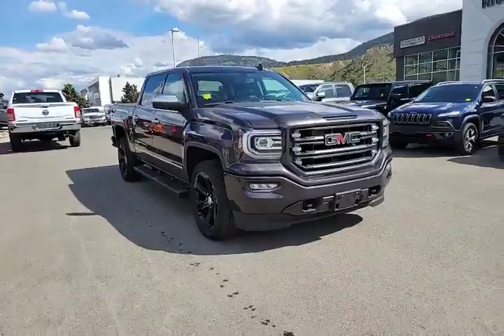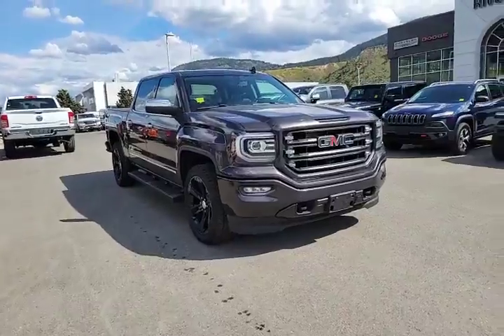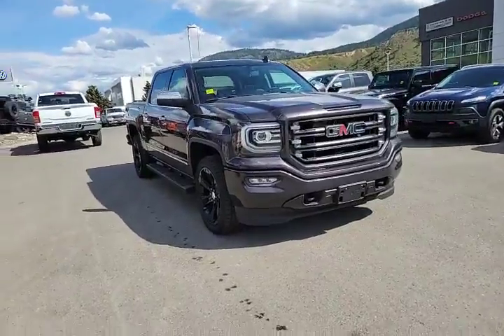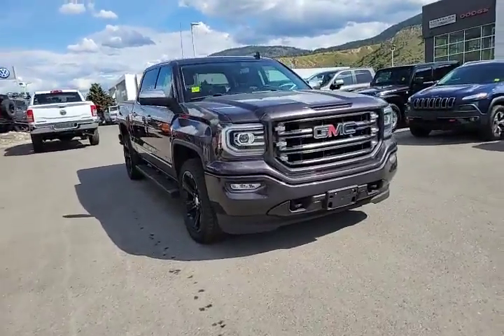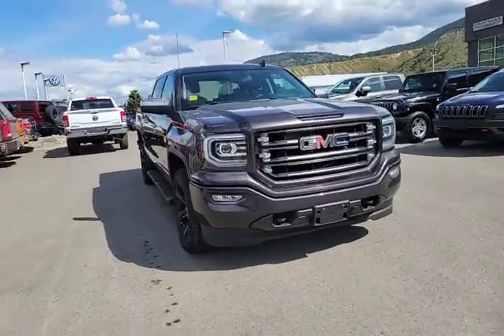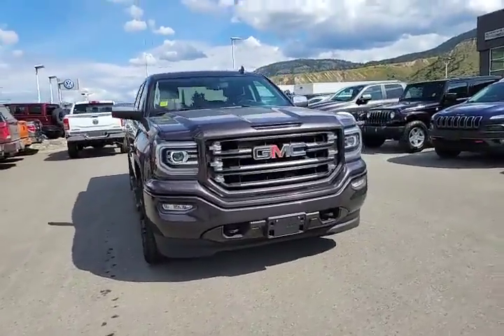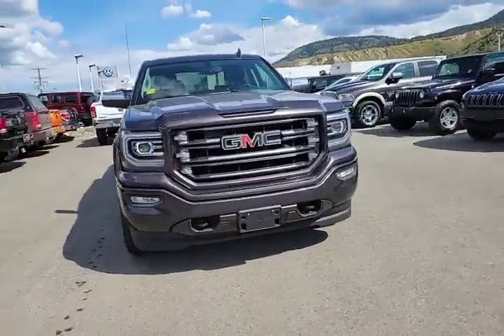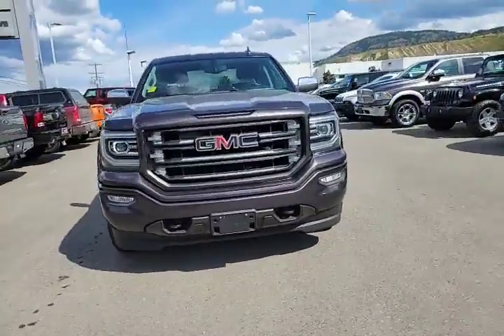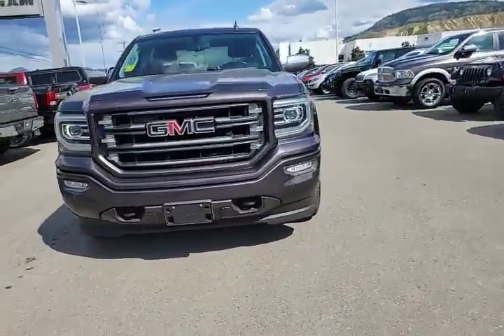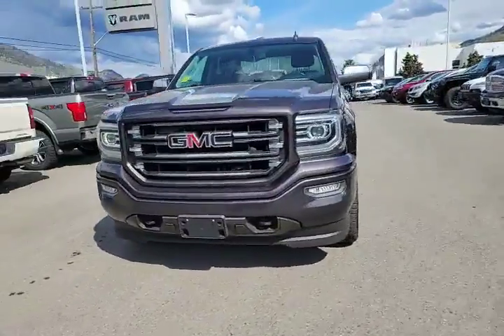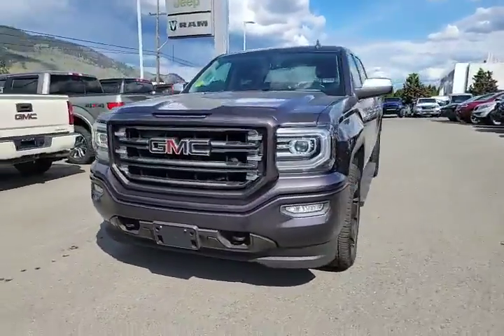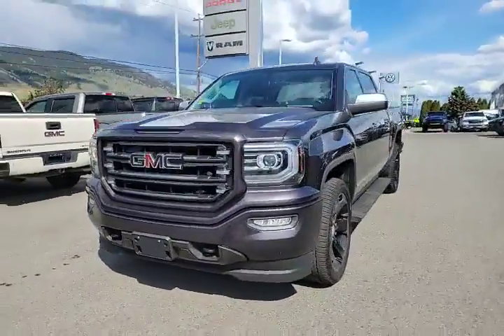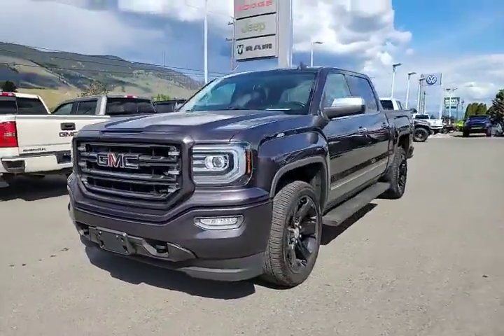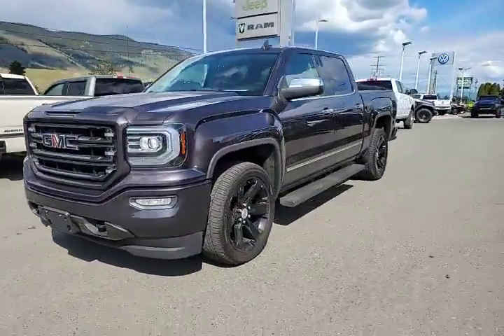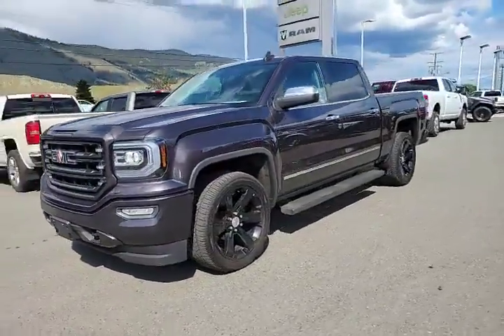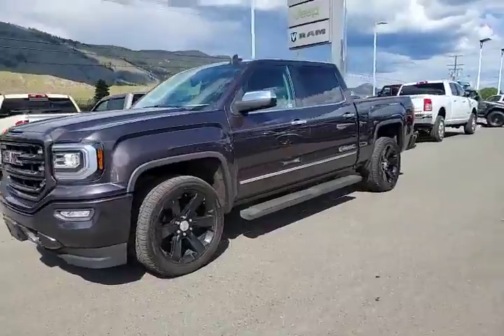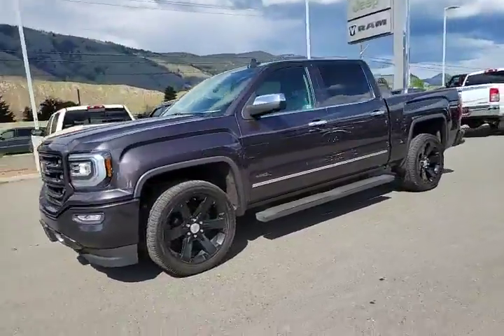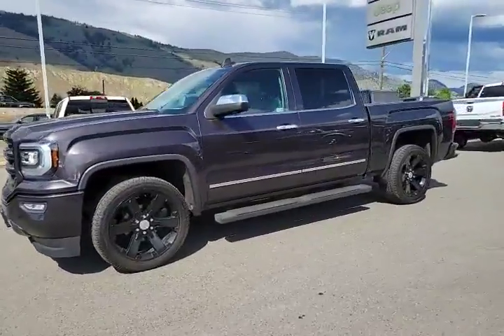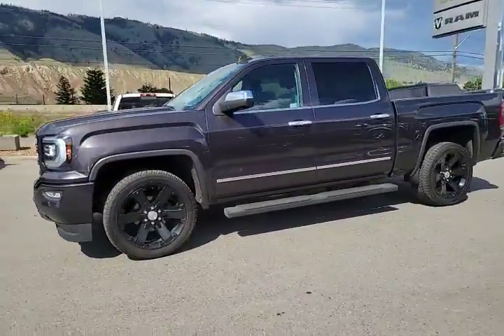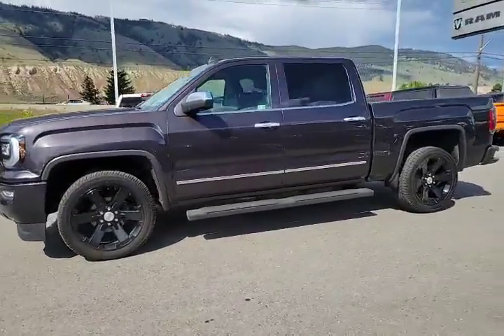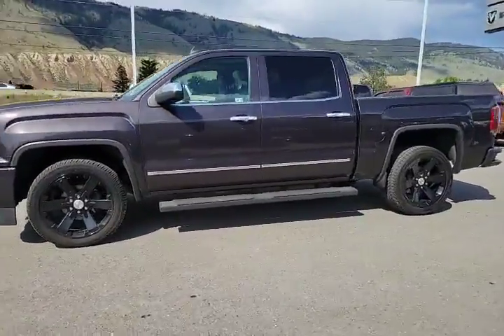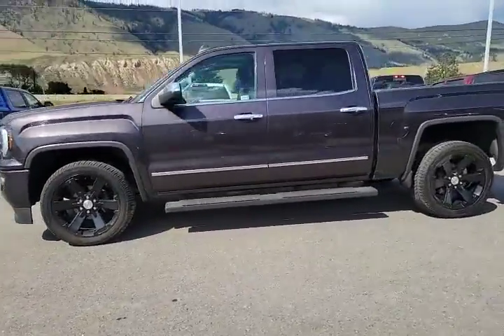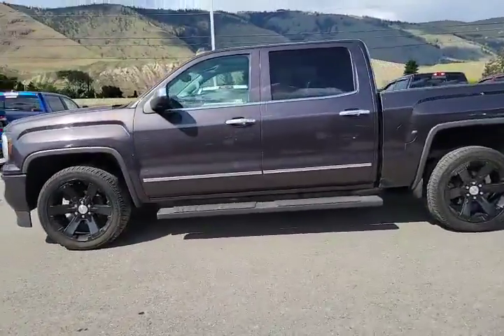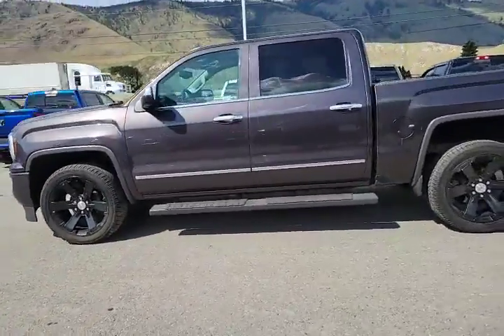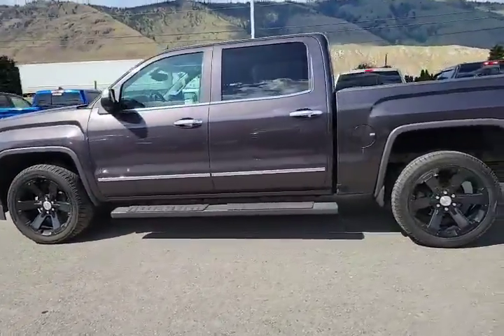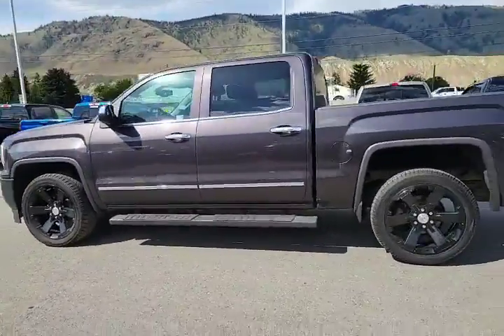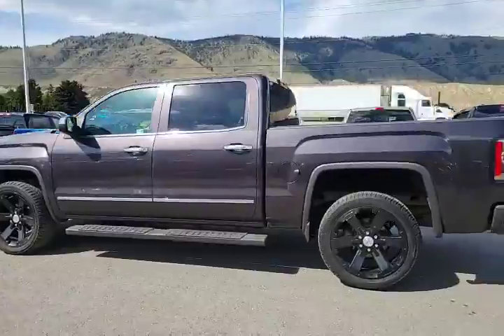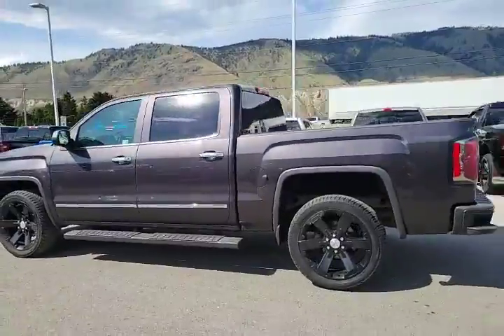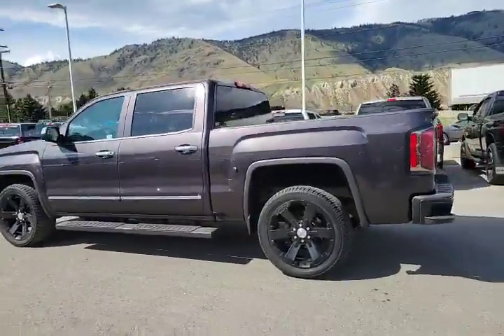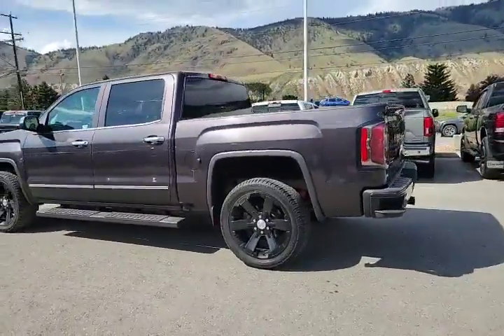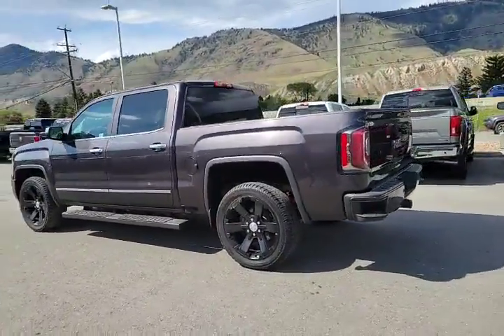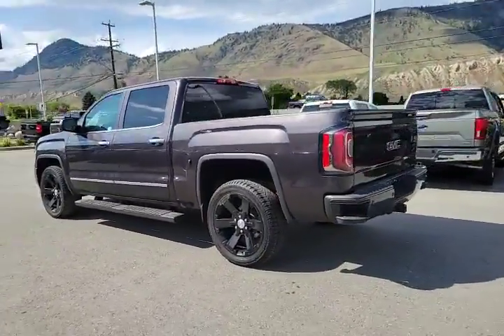We're in the front lot at Rivershore Ram and we're looking at a 2016 GMC 1500 Sierra. What does GMC stand for? General Motors Company. It's branded as the working man's truck, and the Silverado is kind of like the luxury fluffy one.